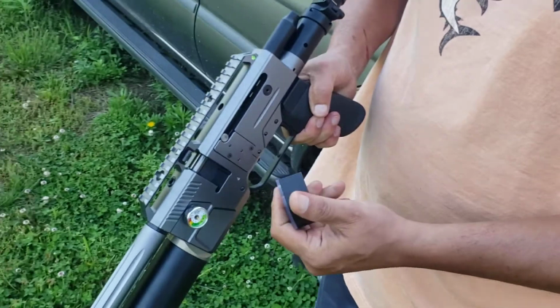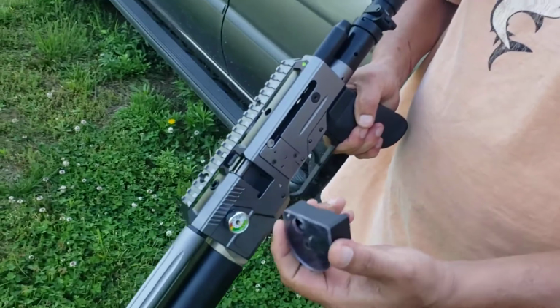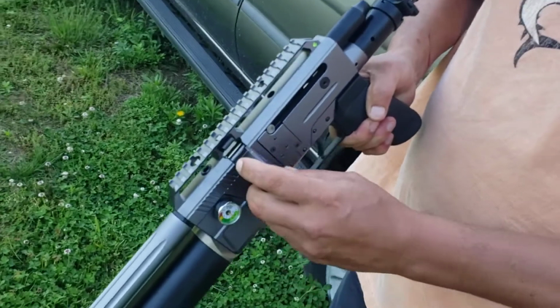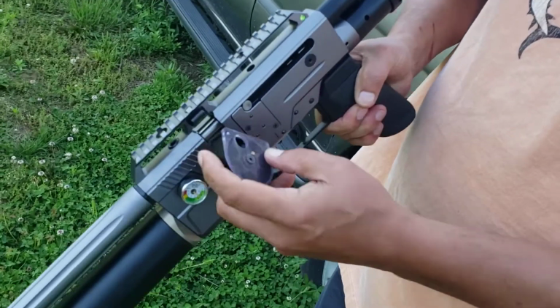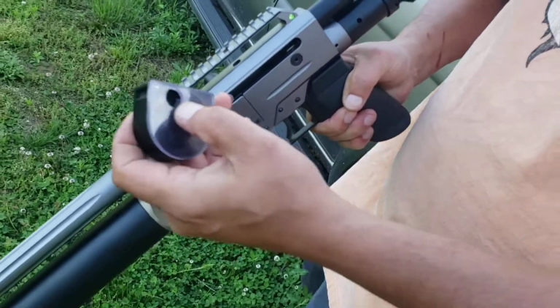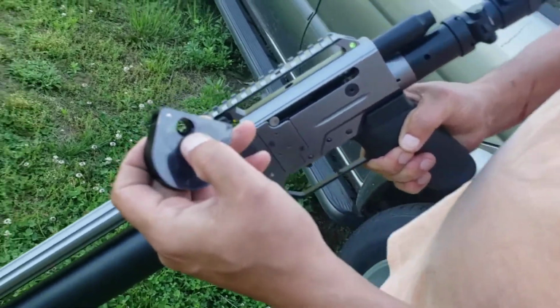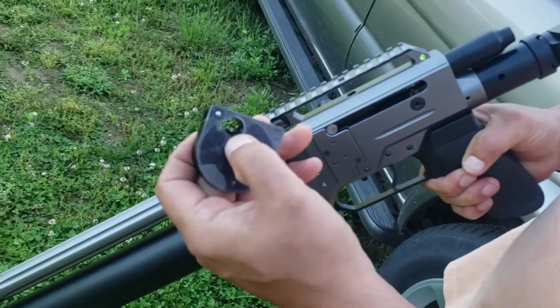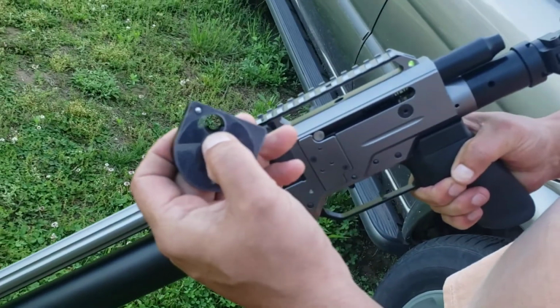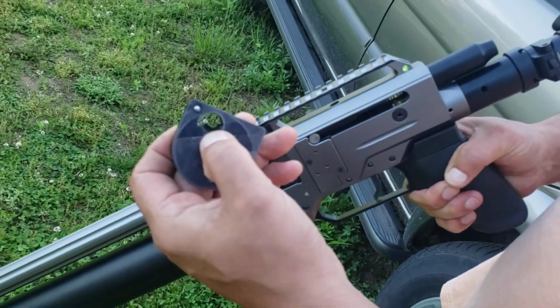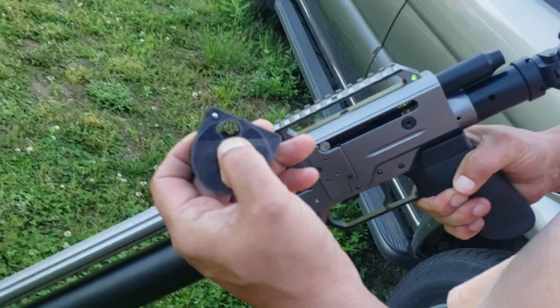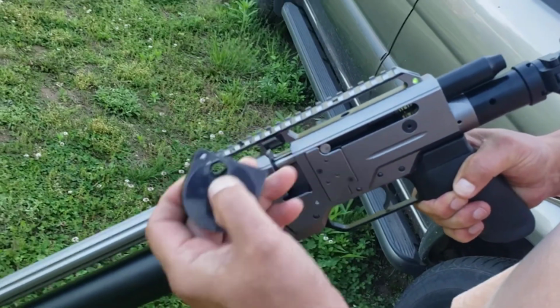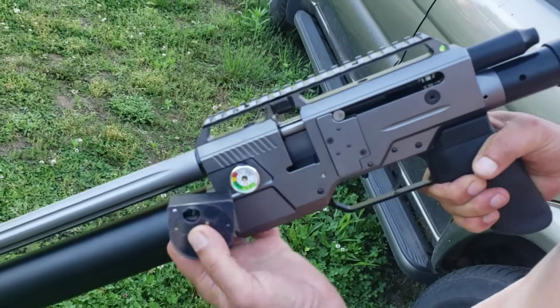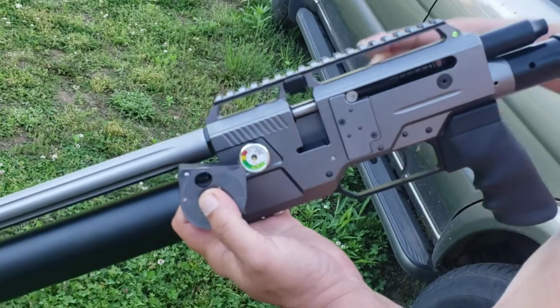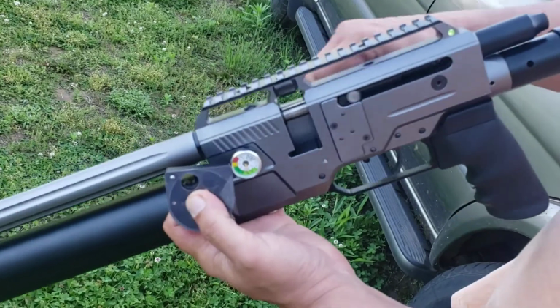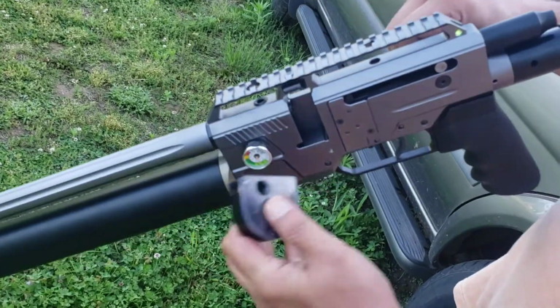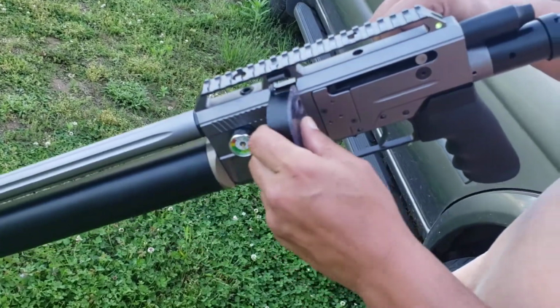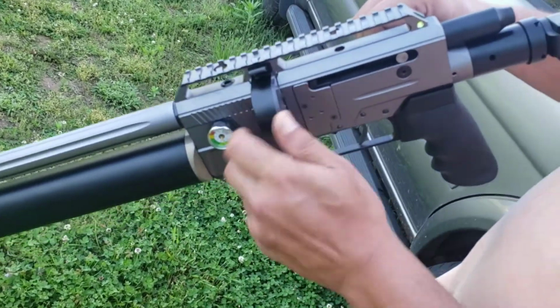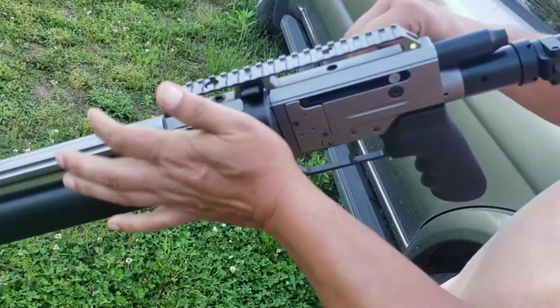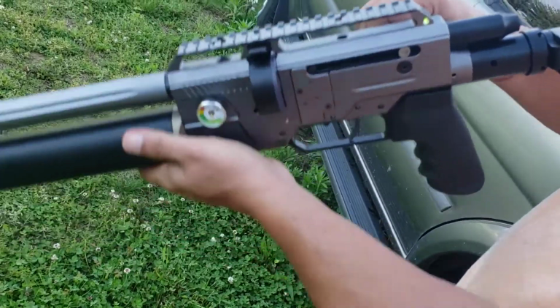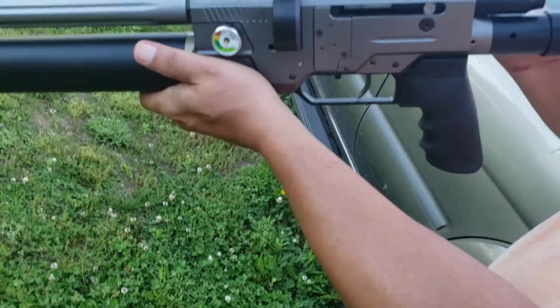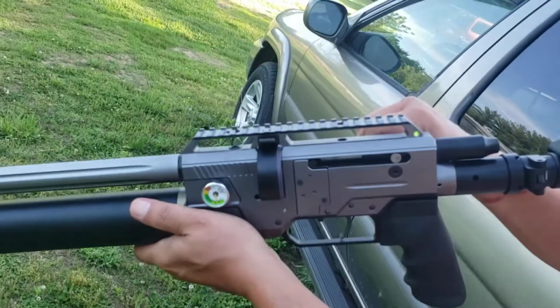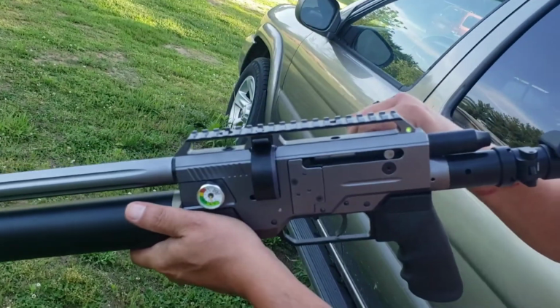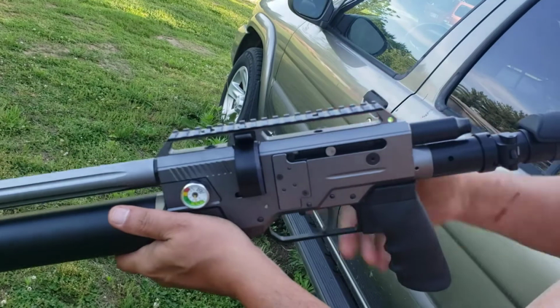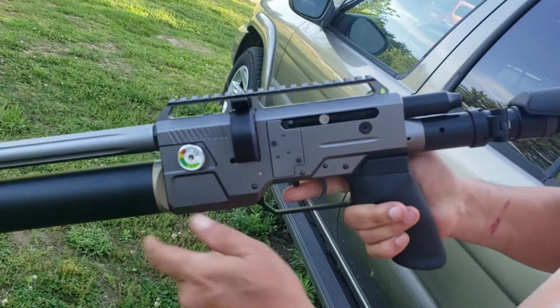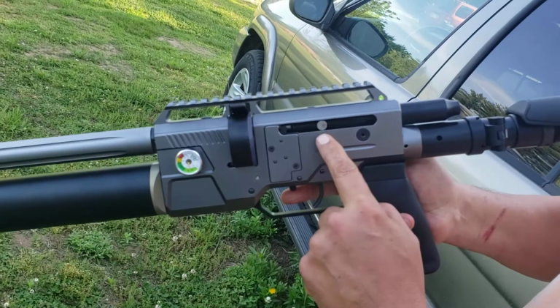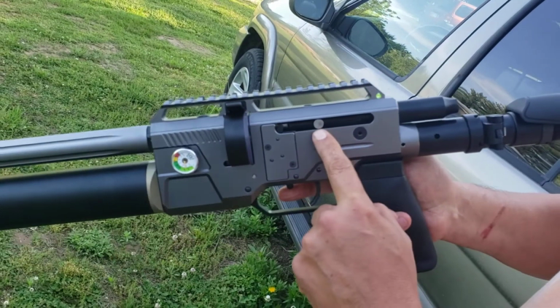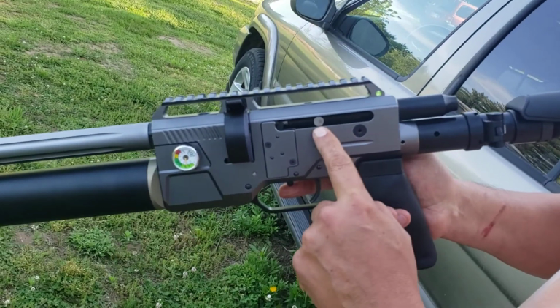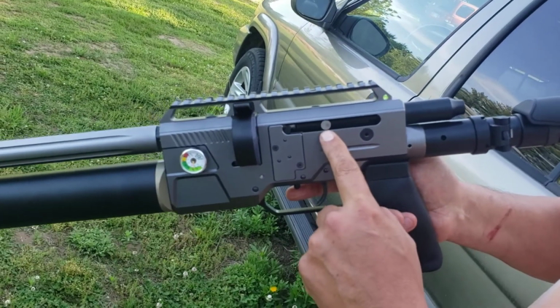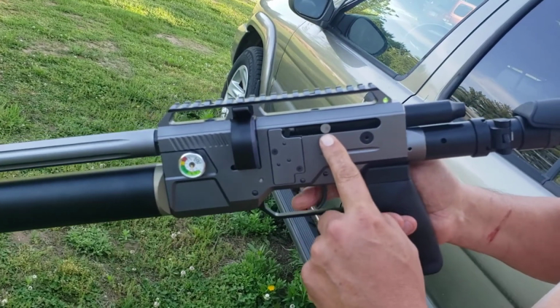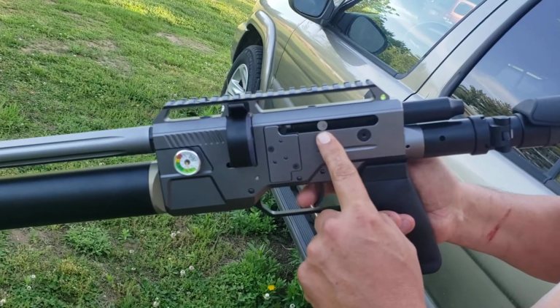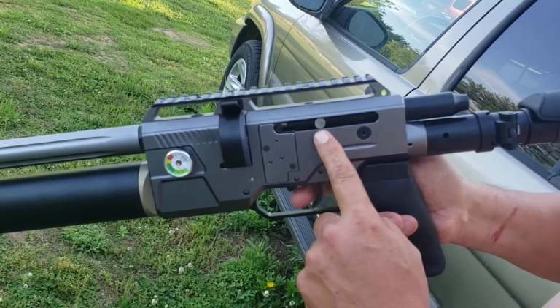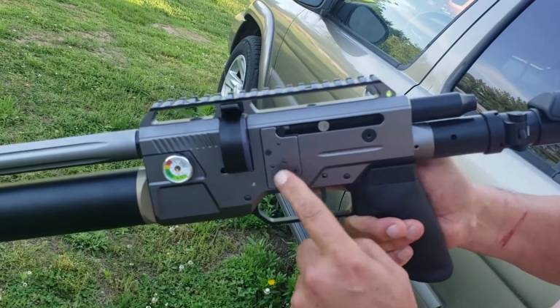We take our mags, and the new mags now have the last shot pulled open. So after you fire your last shot, the bolt's going to stay open. It does not fire.